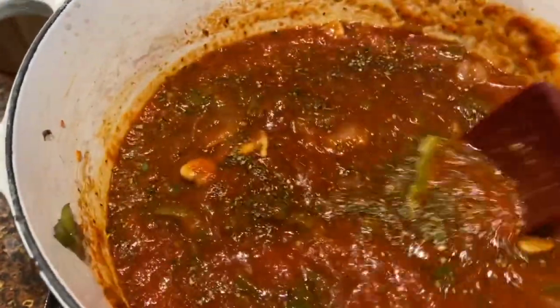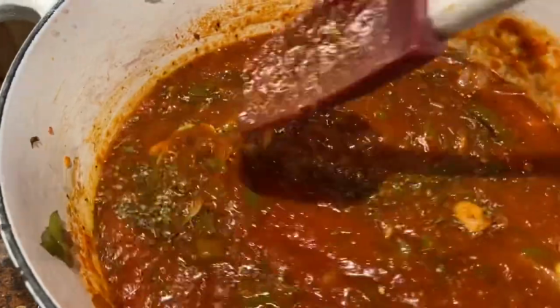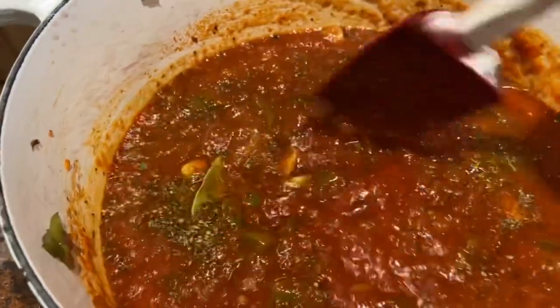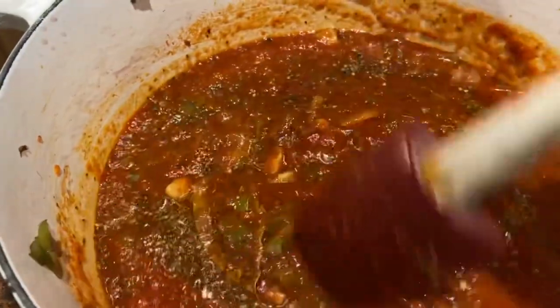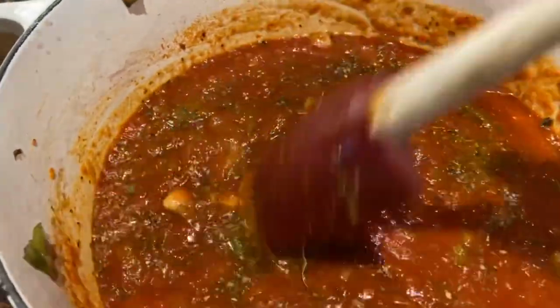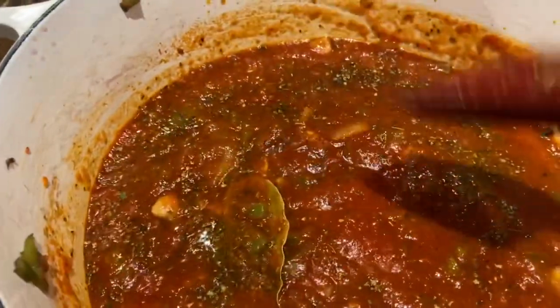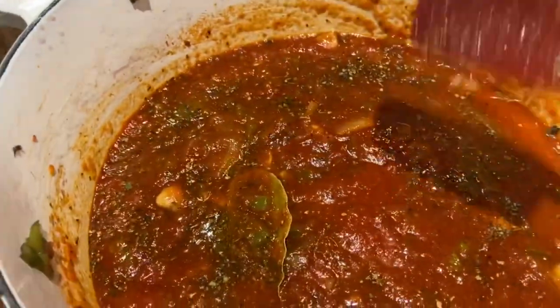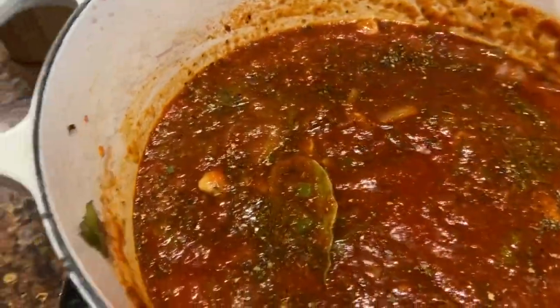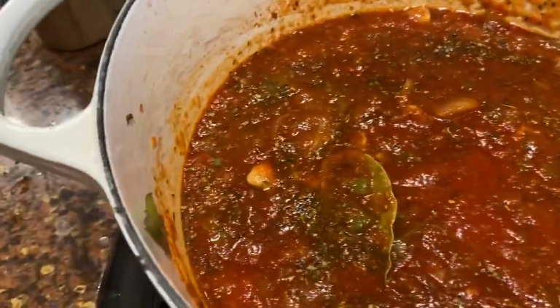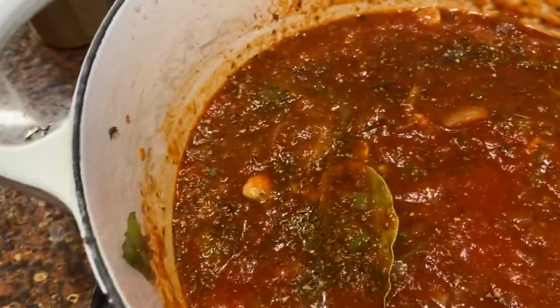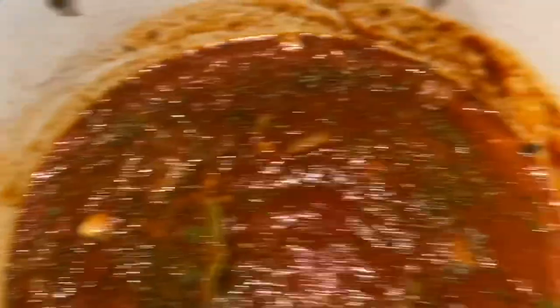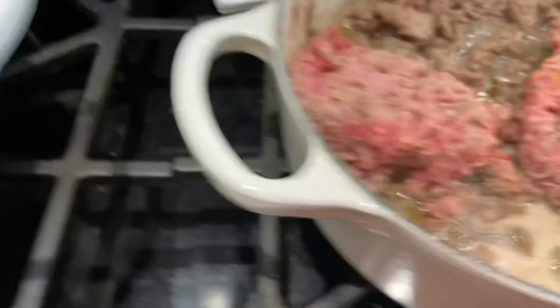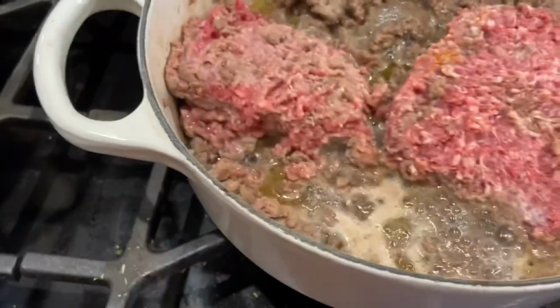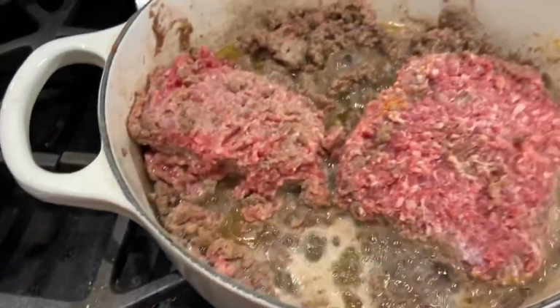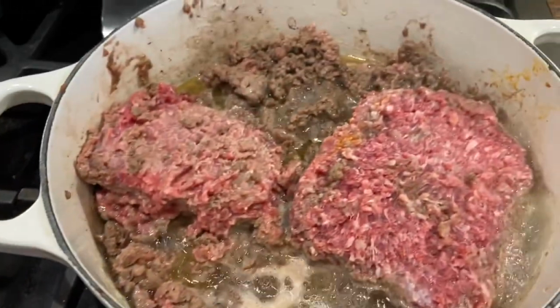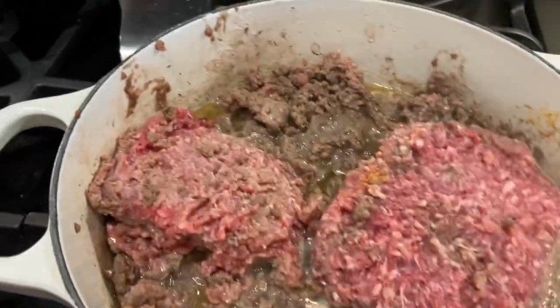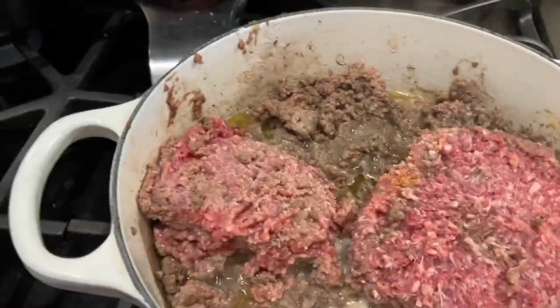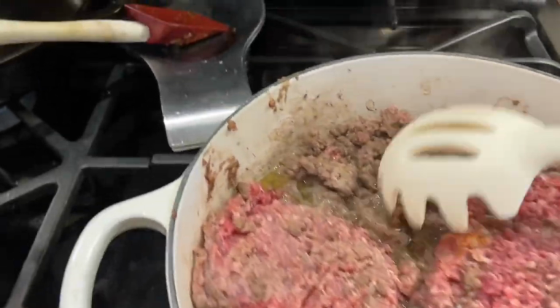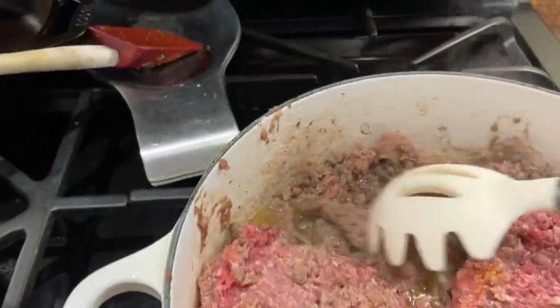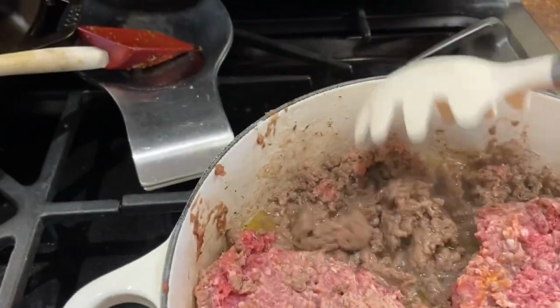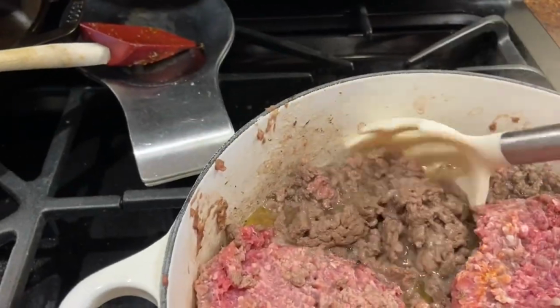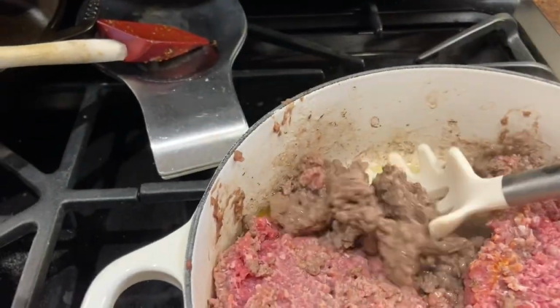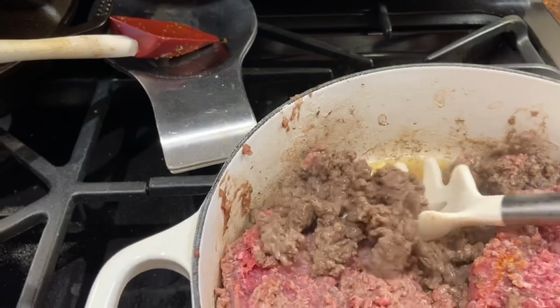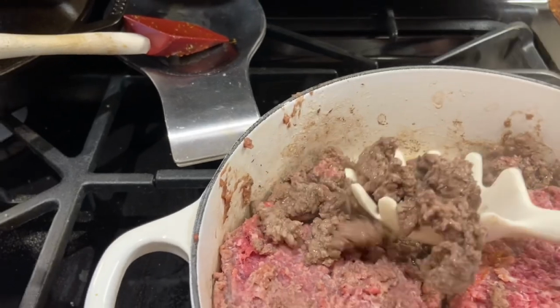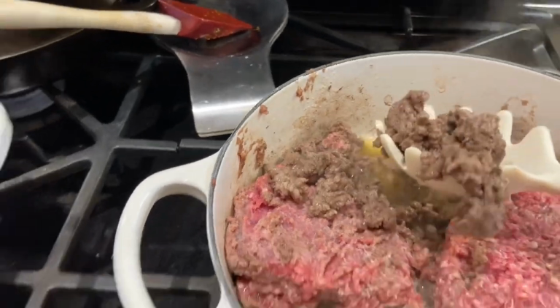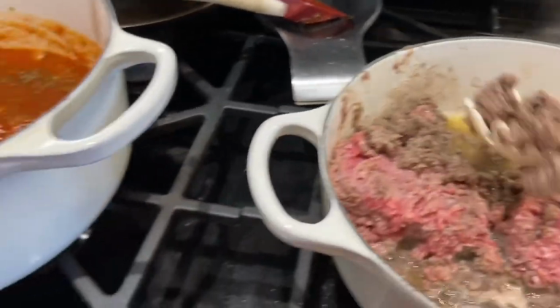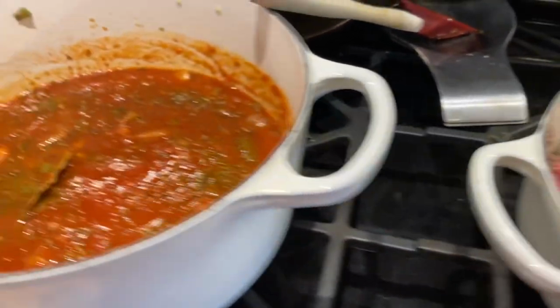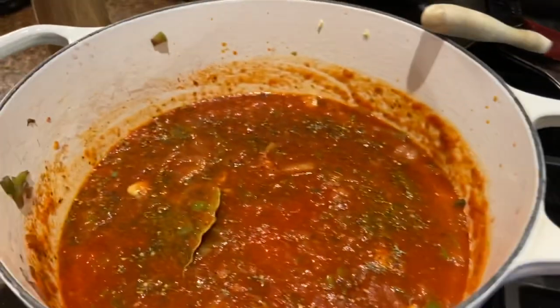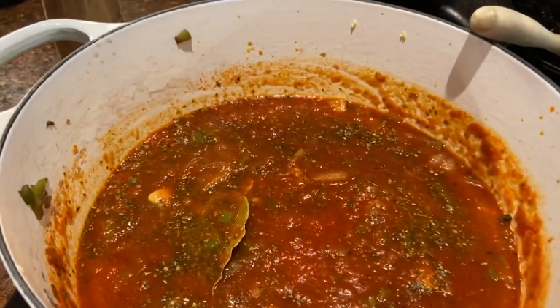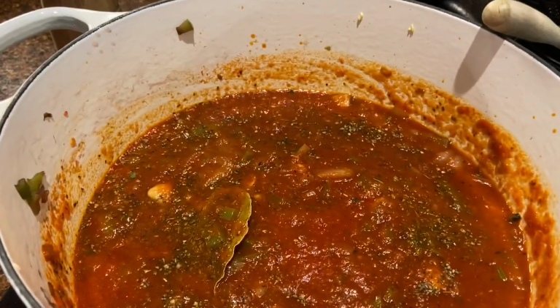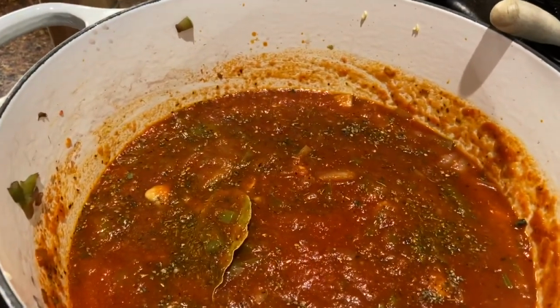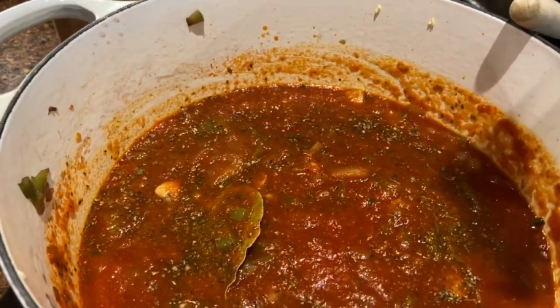Once the meat is done, drain it and add it — or I can just use a slotted spoon and transfer it over. Even if it's not fully cooked, it's okay, because it will continue to cook in the sauce since I'm going to have that on for a little while.